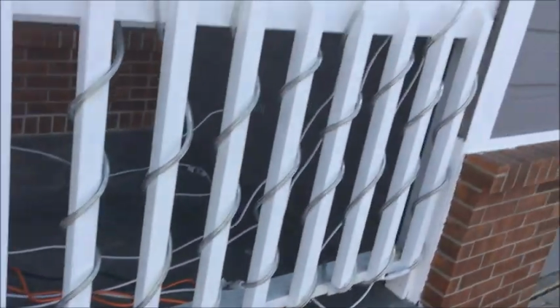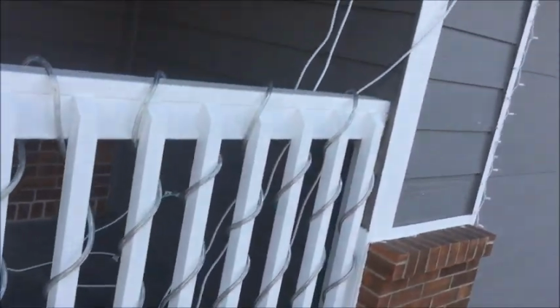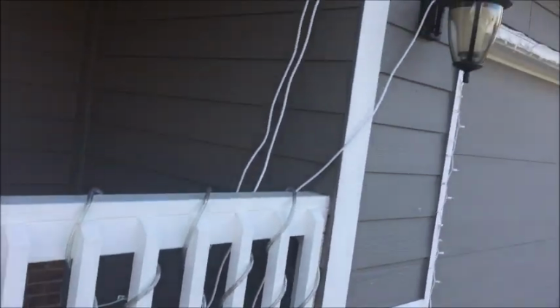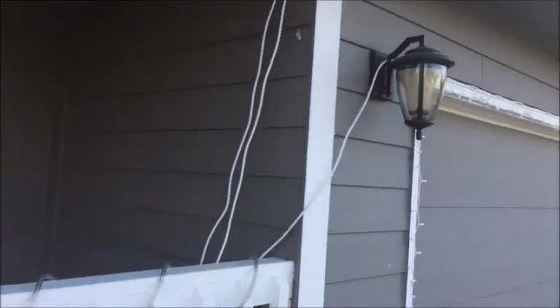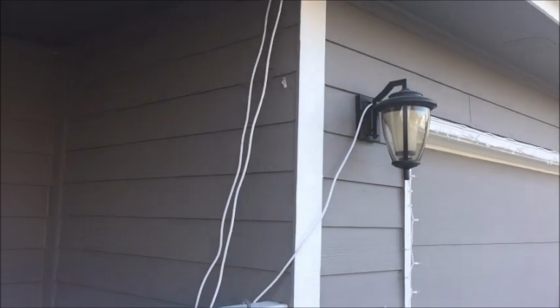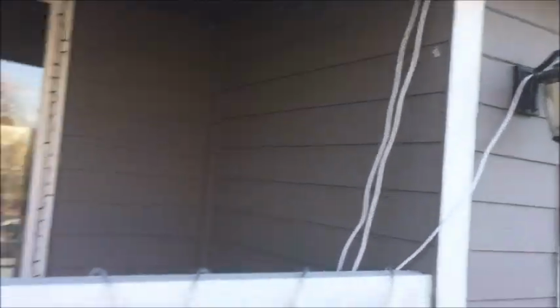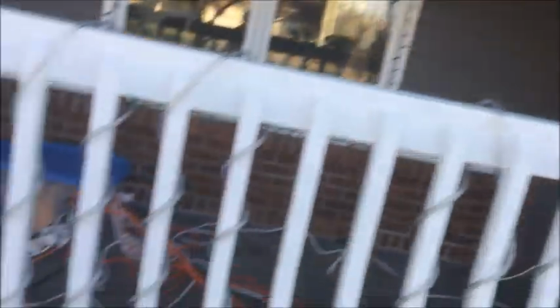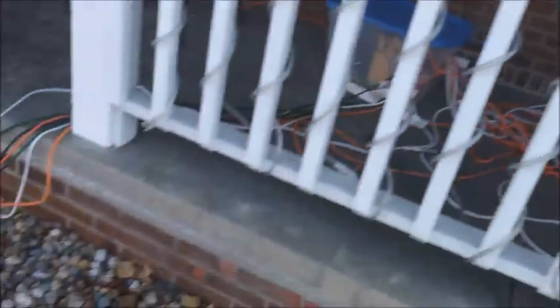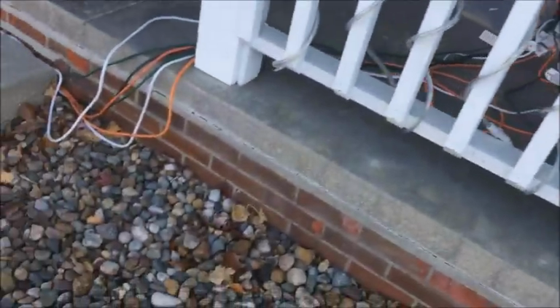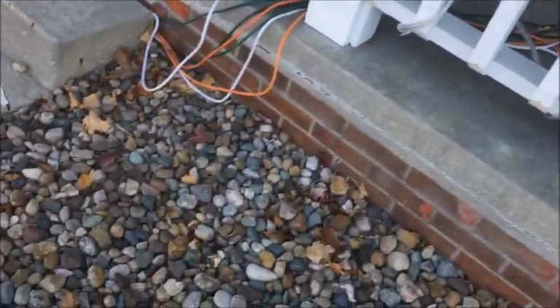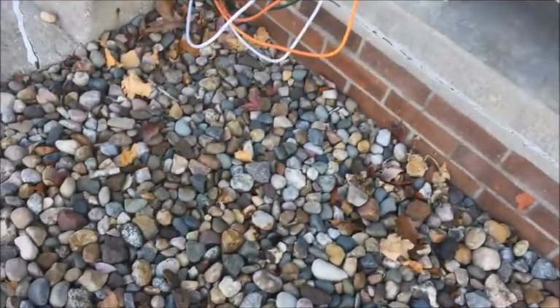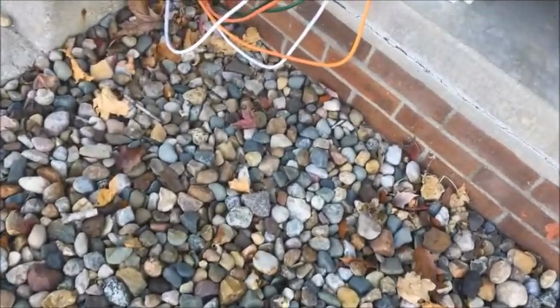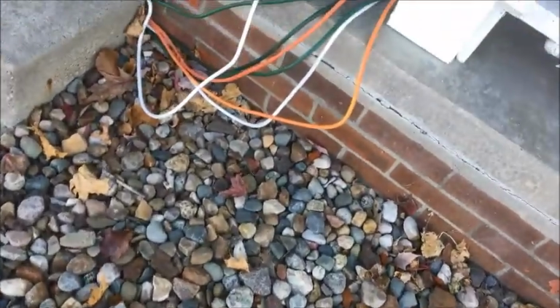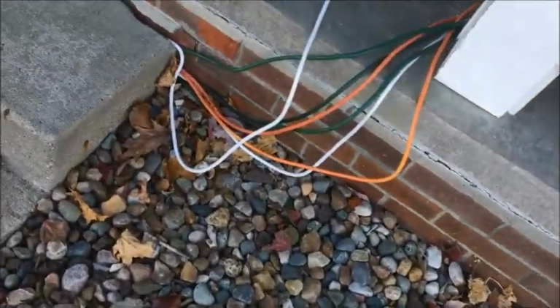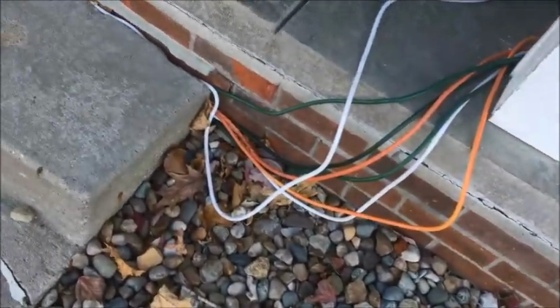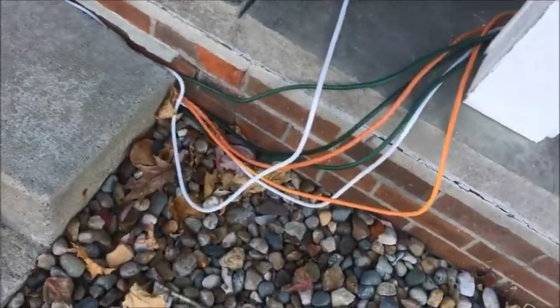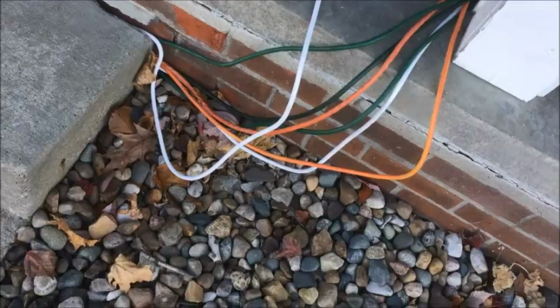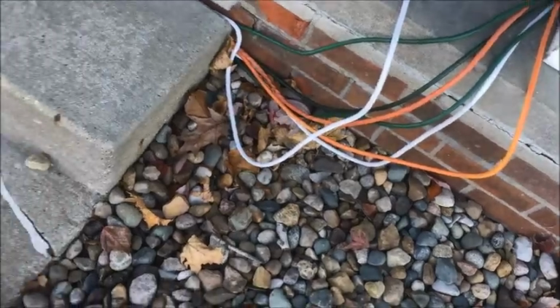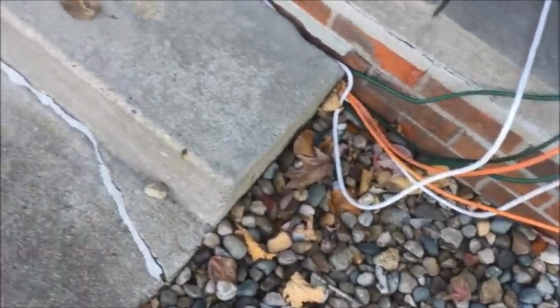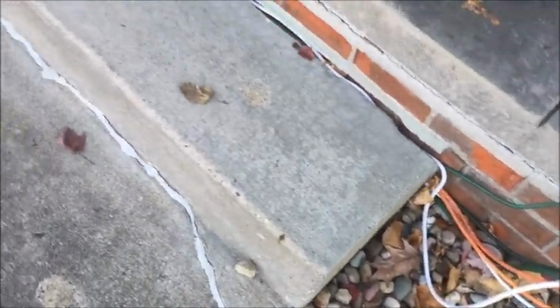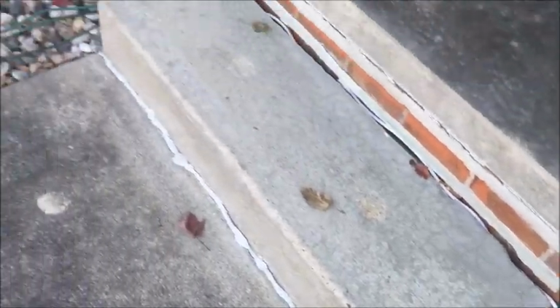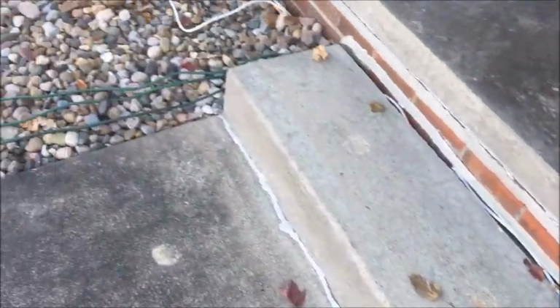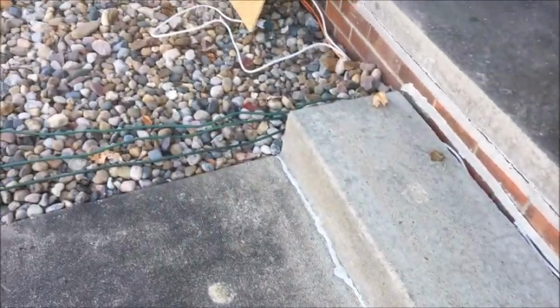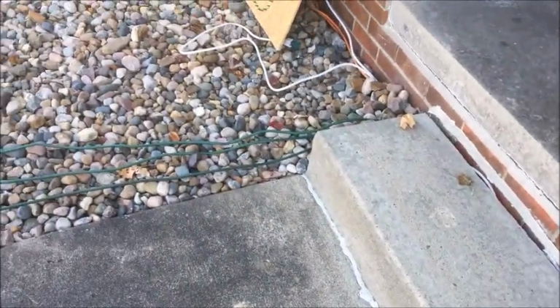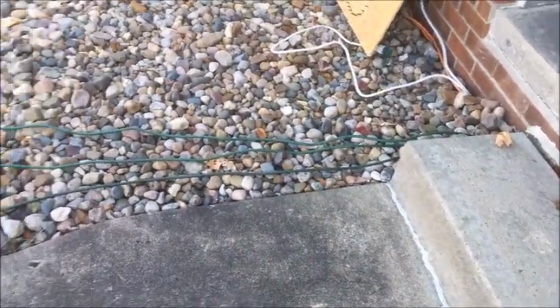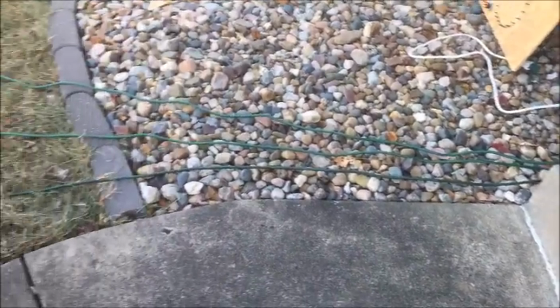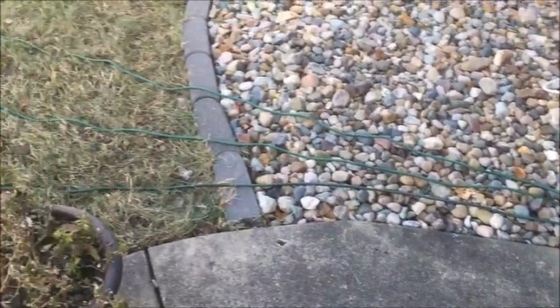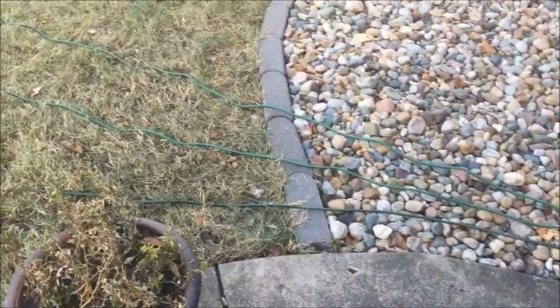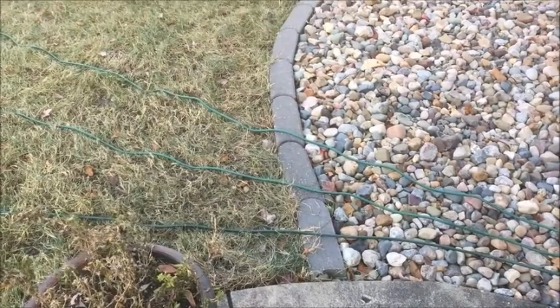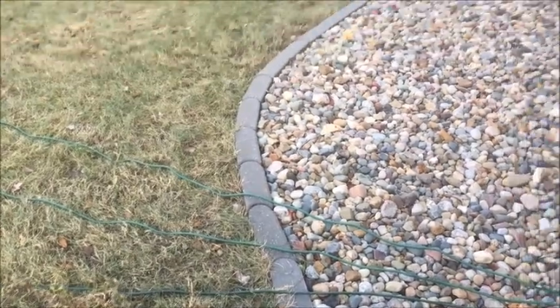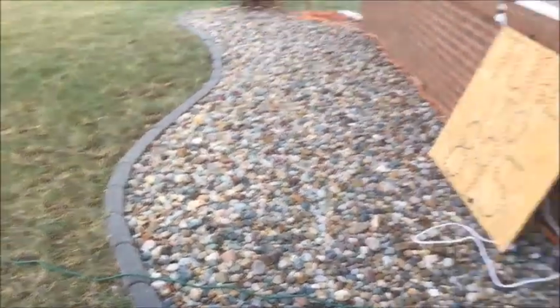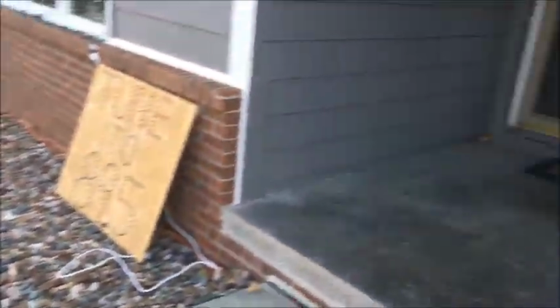You can see we have some extension cords coming over here, and here's where some of them are going through the step. These ones are going out to the trees, which we'll see in a little bit.